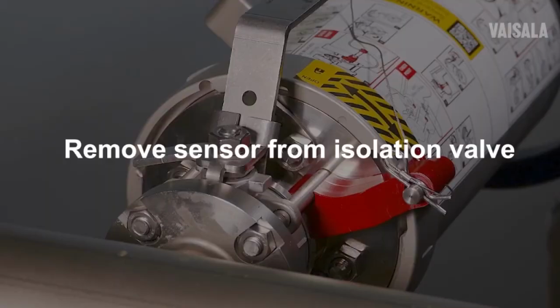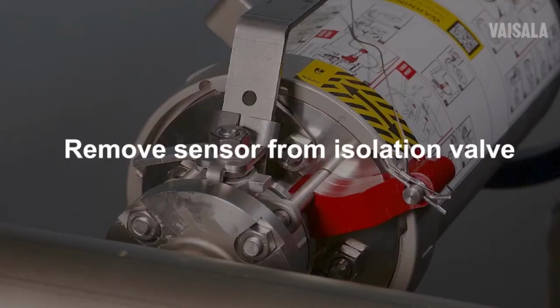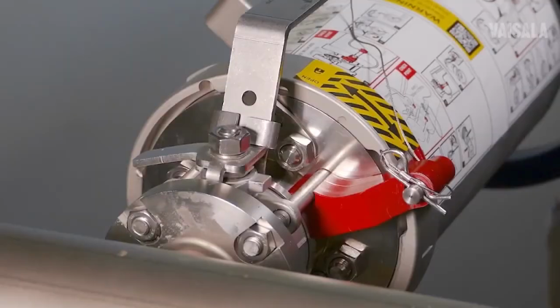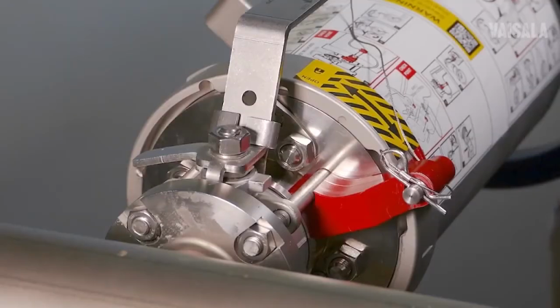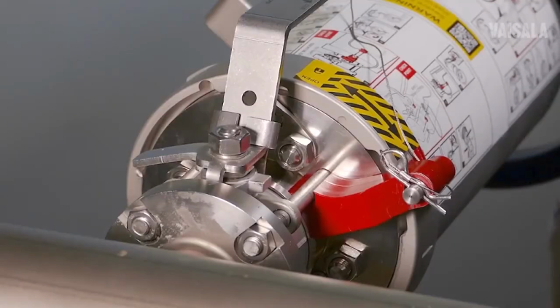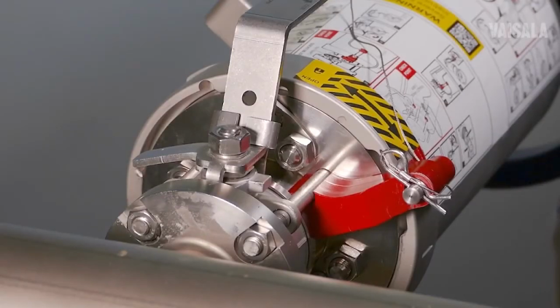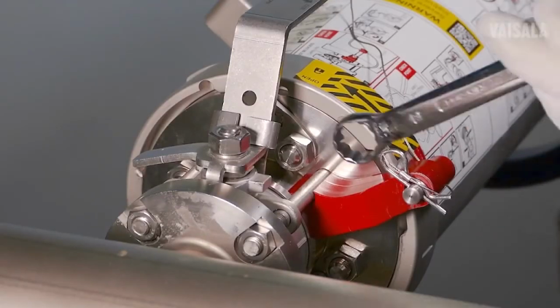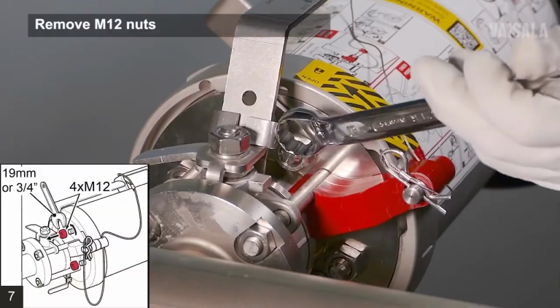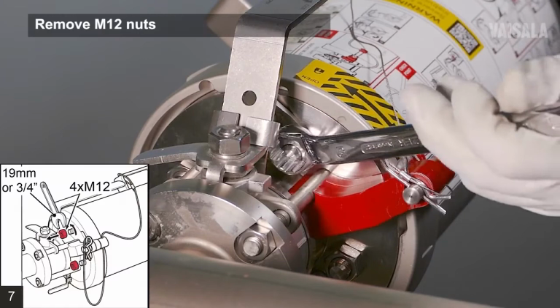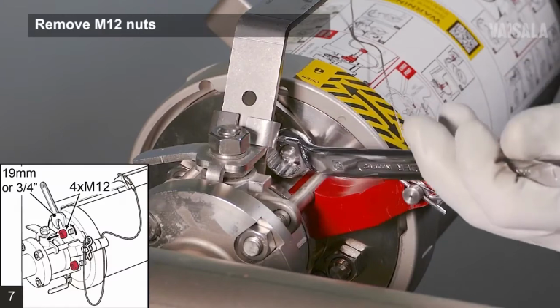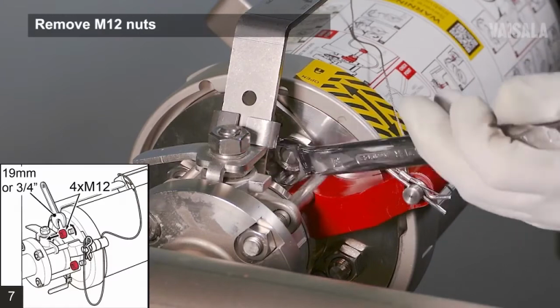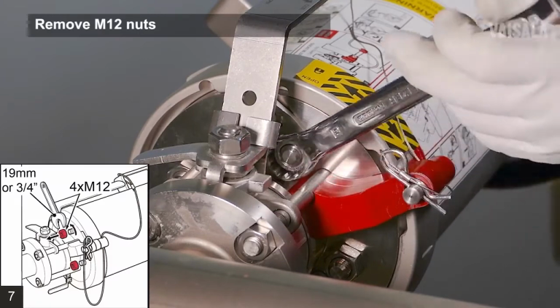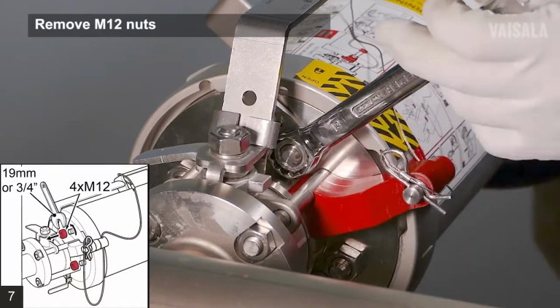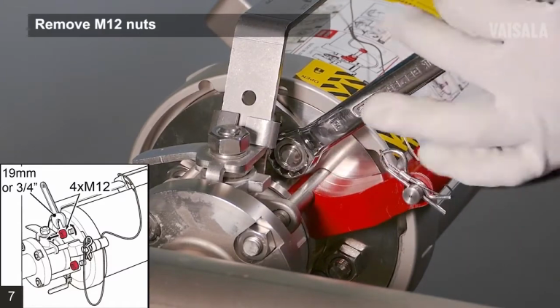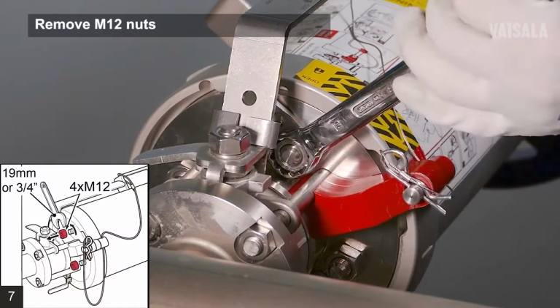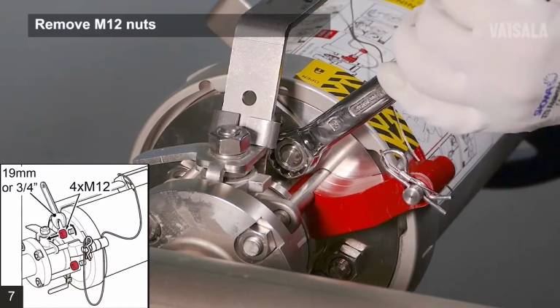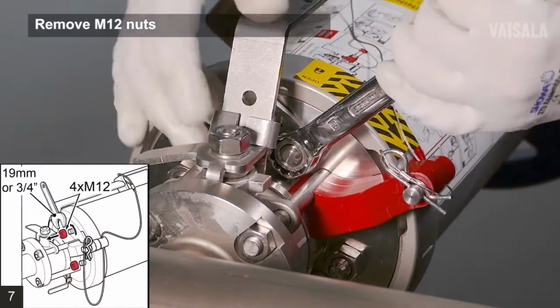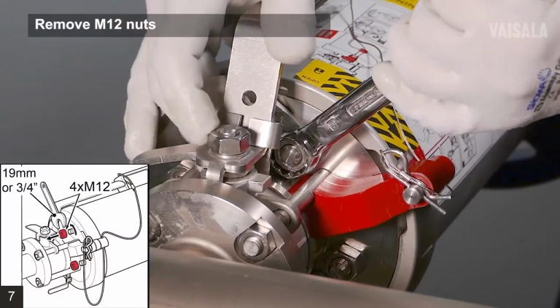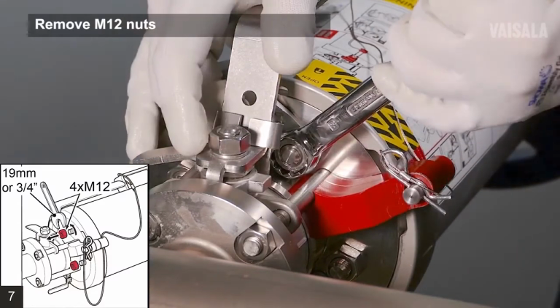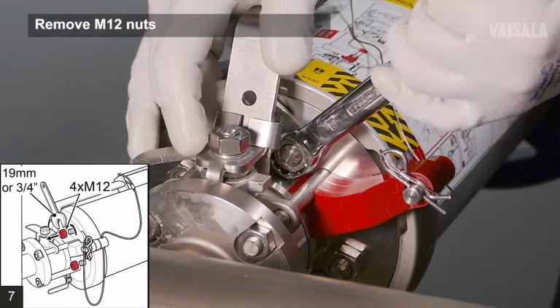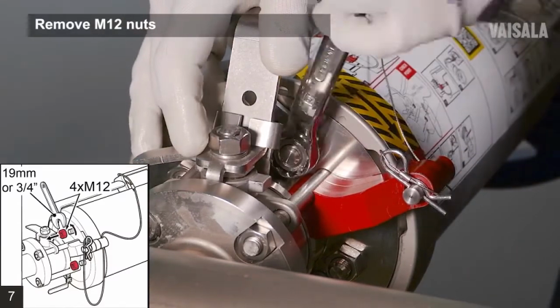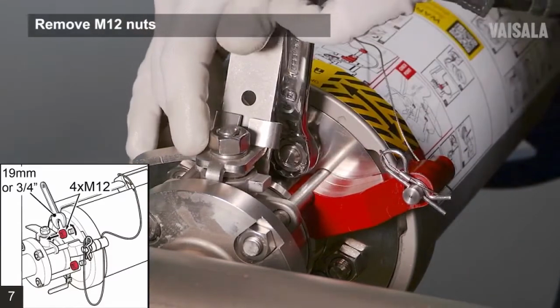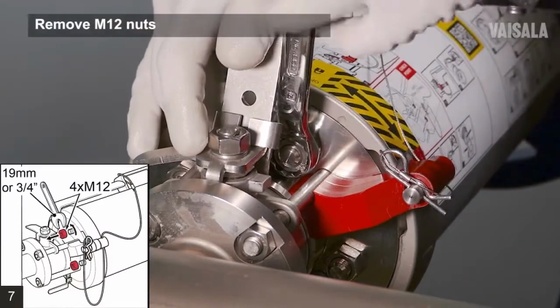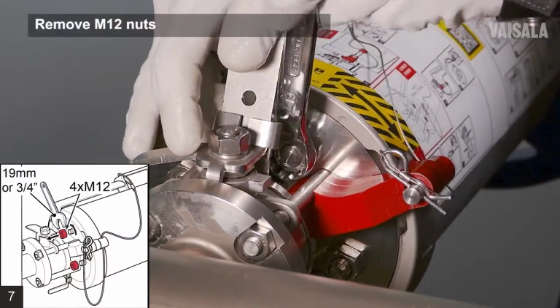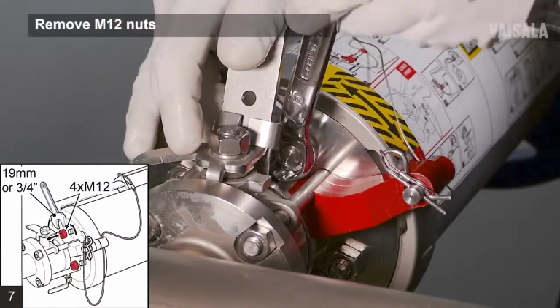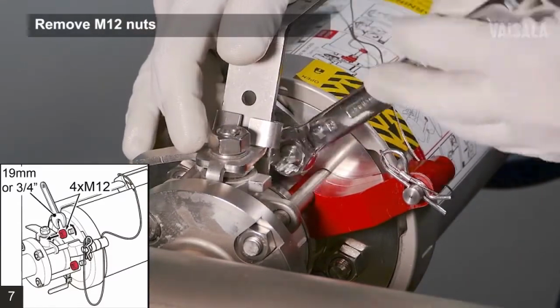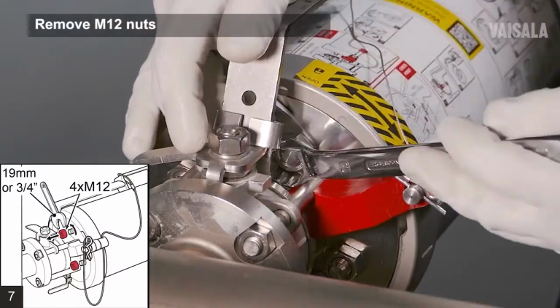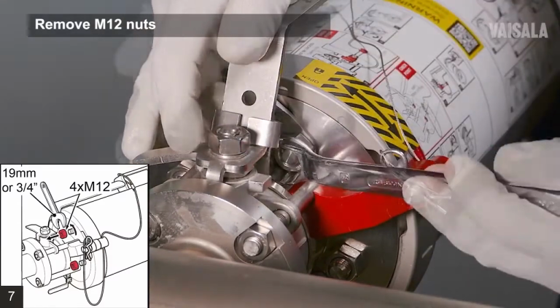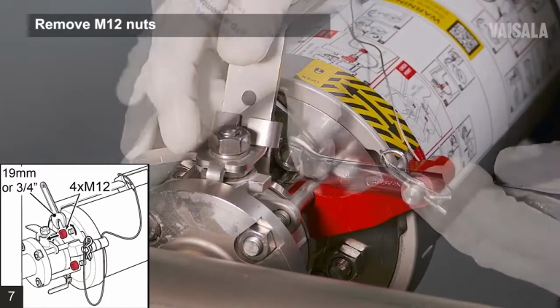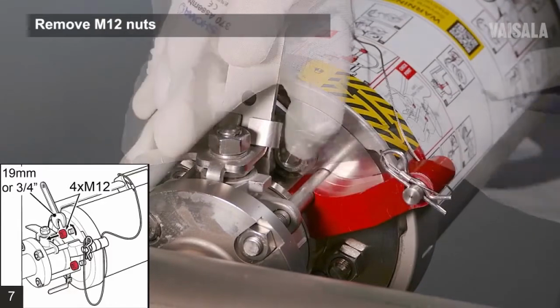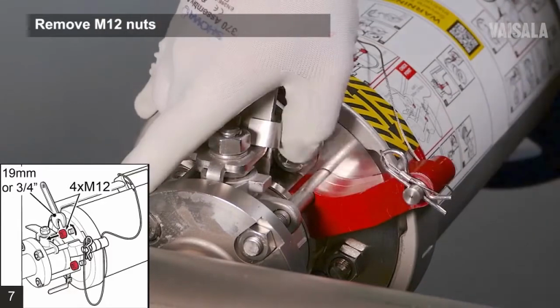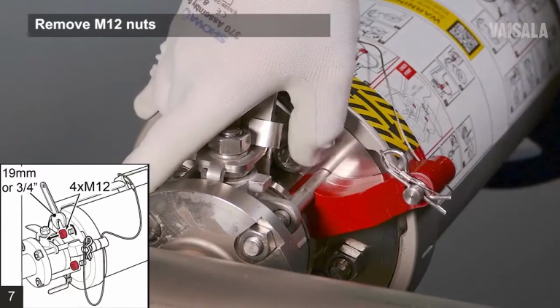Open and remove the four M12 nuts on the bolts holding the sensor to the isolation valve, using a 19mm or ¾ inch wrench.